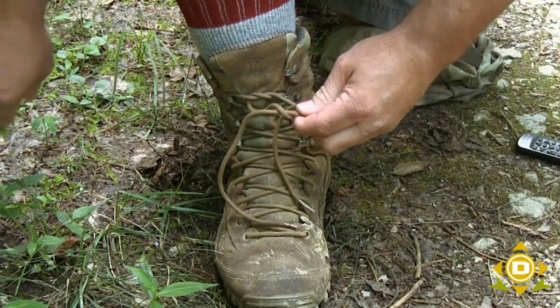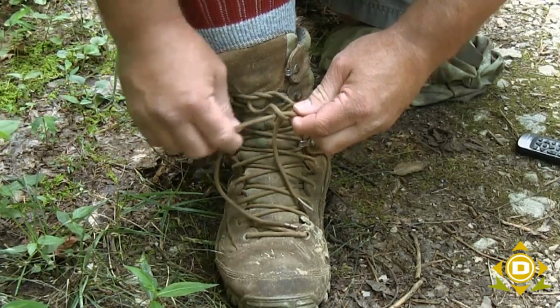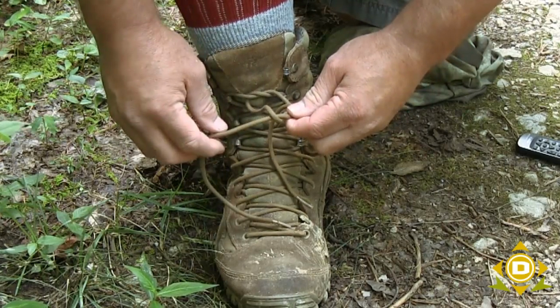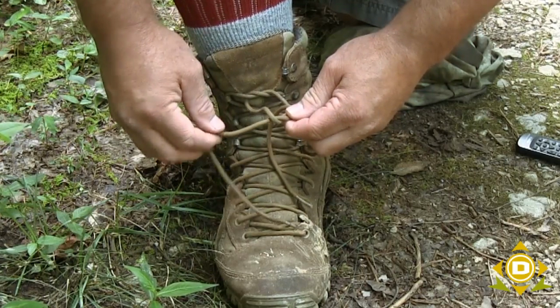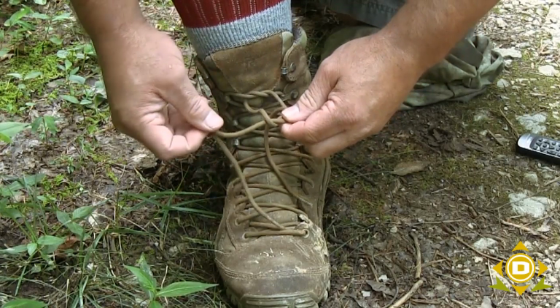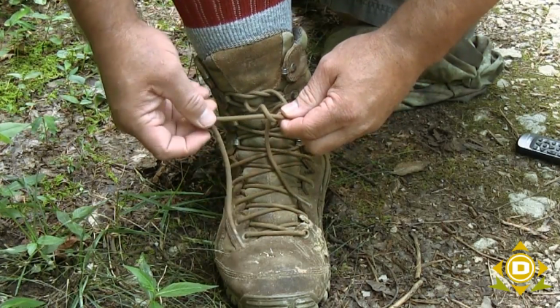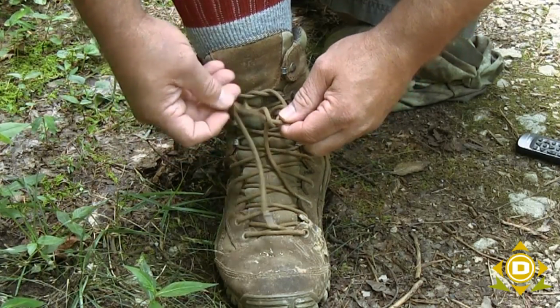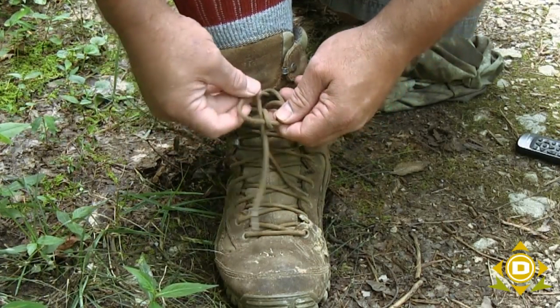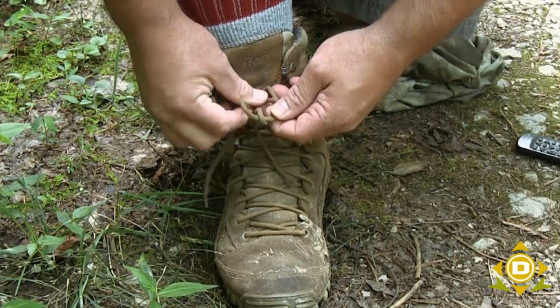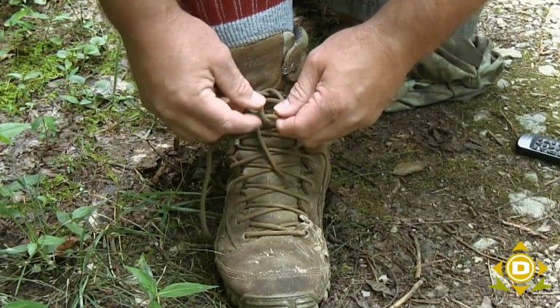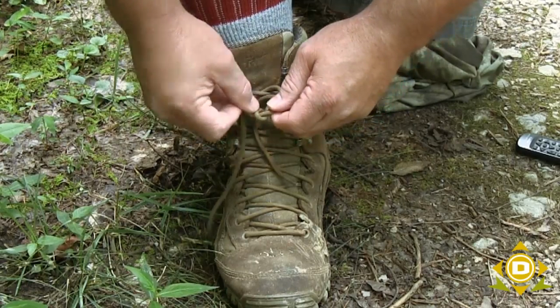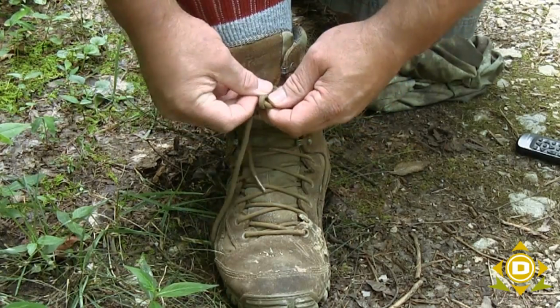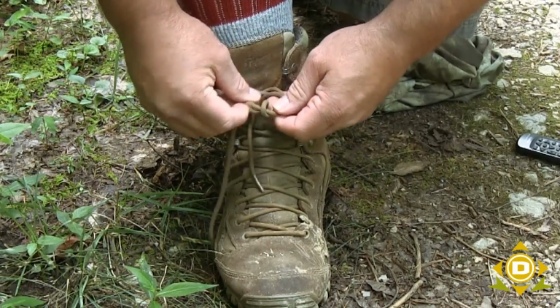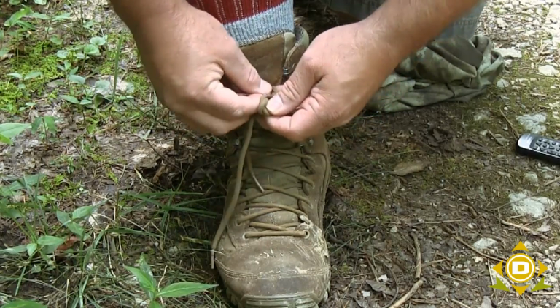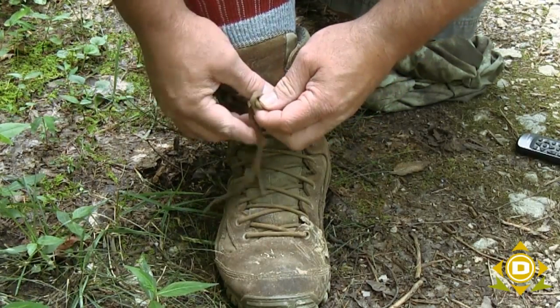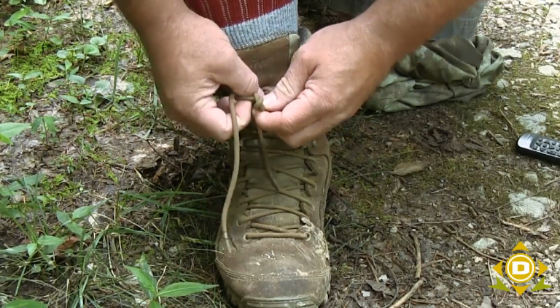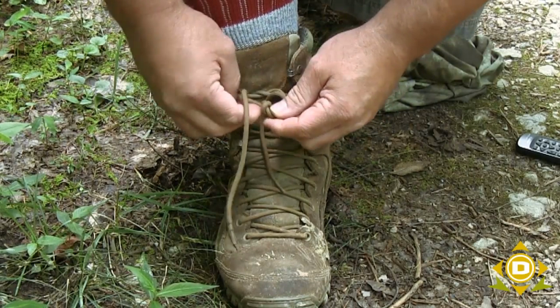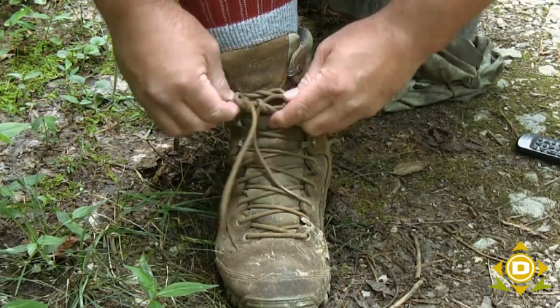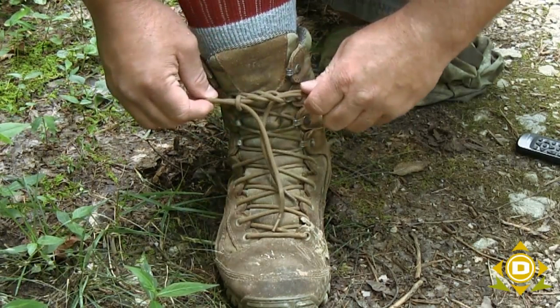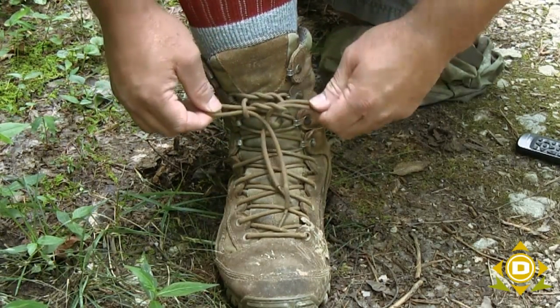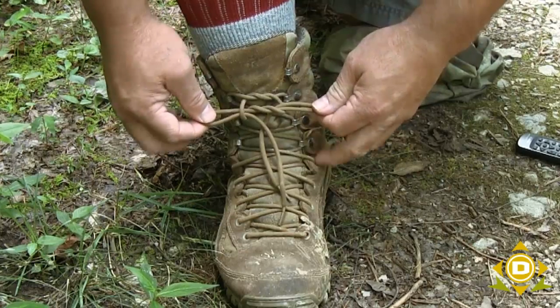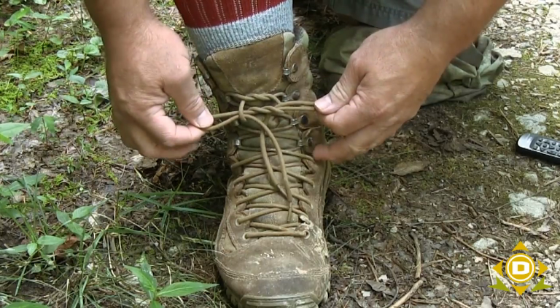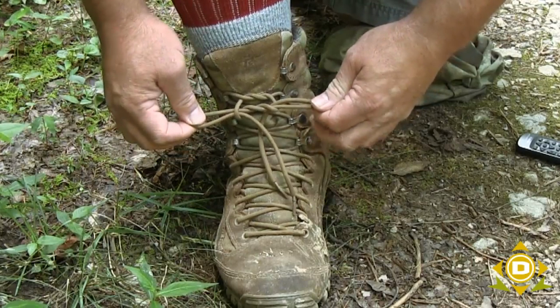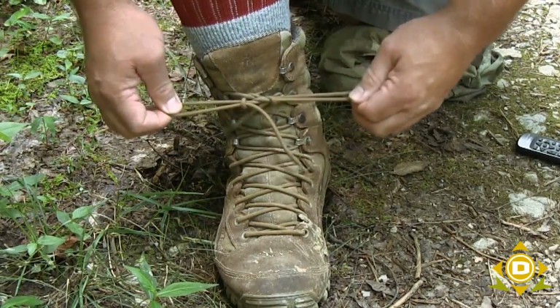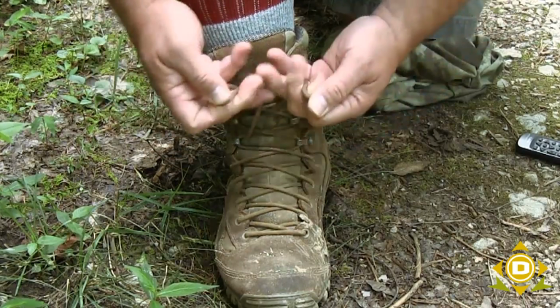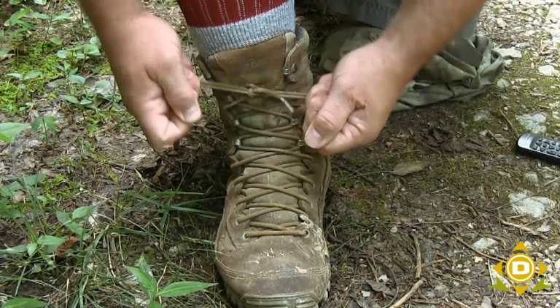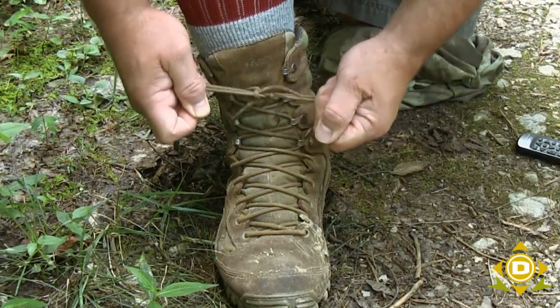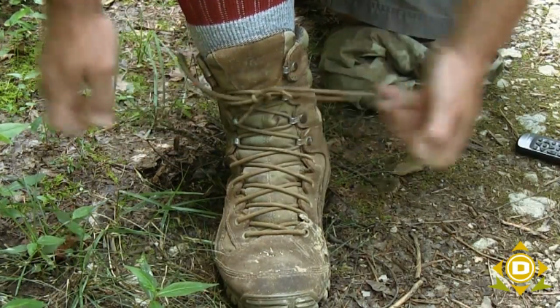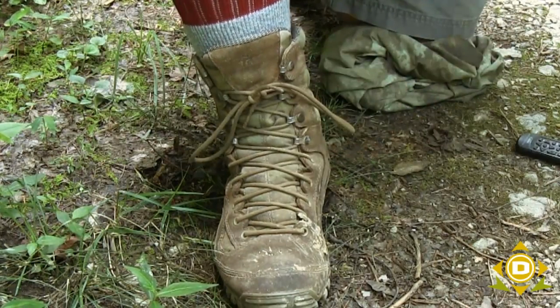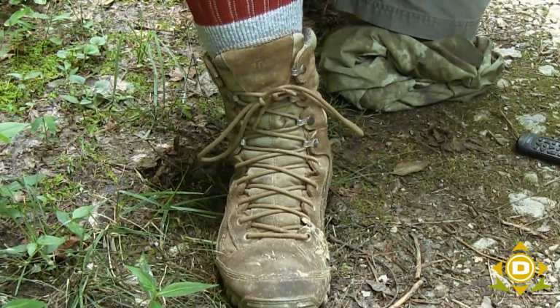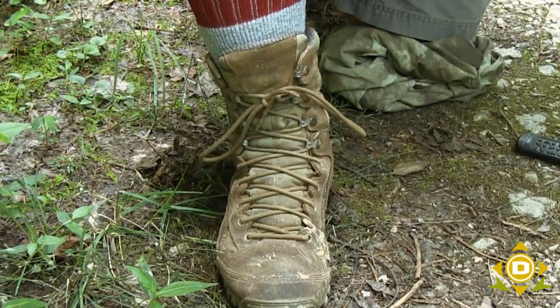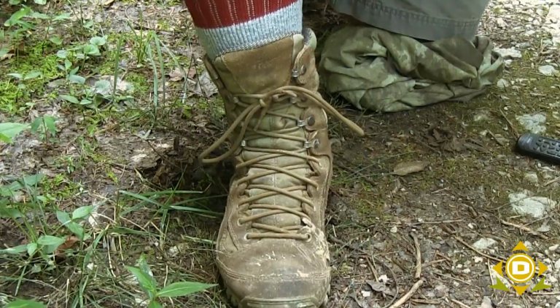Now, on what used to be the left, I create a loop, take it over the top. It's hard to do on camera. And then you can see that's my knot, and it will not come untied.